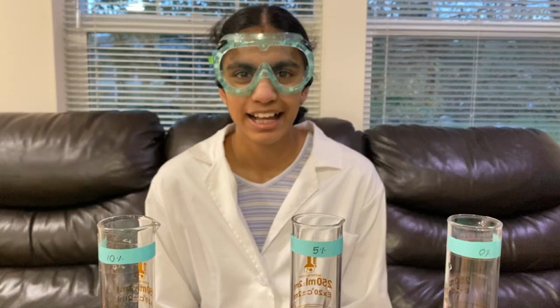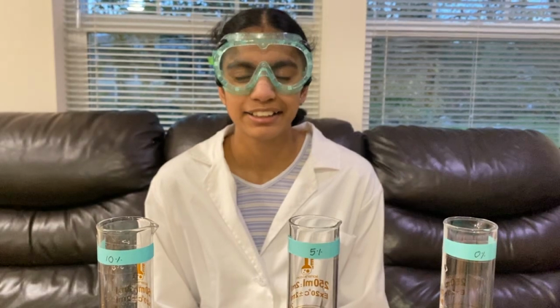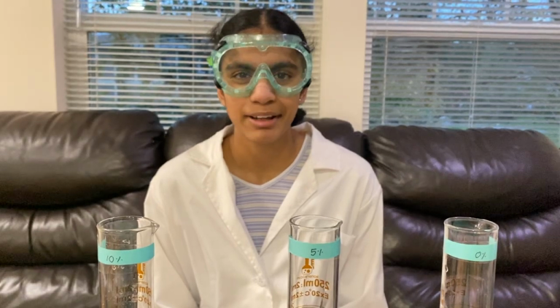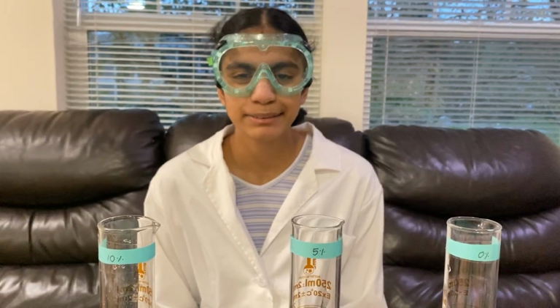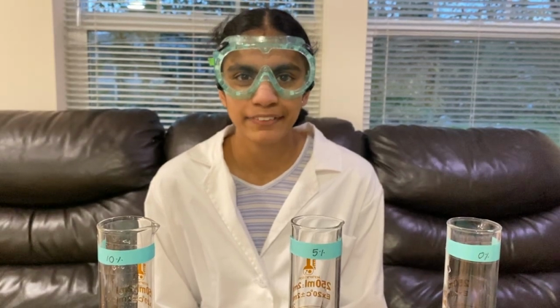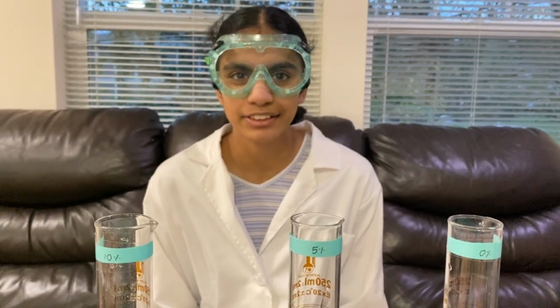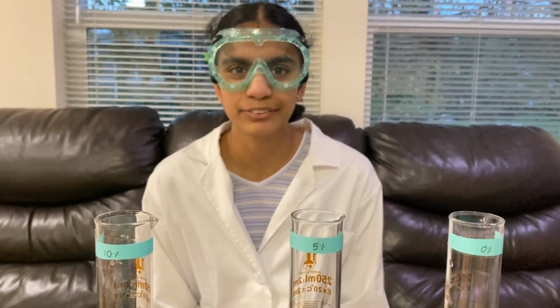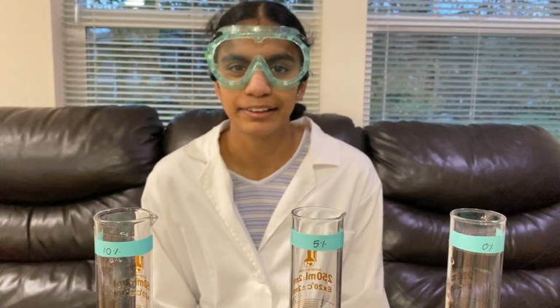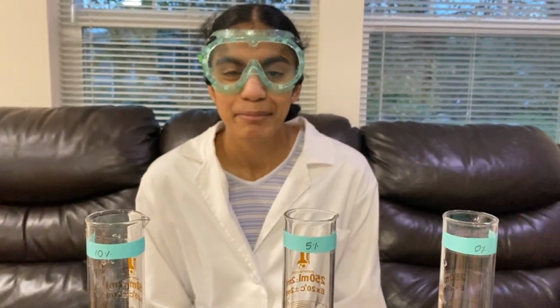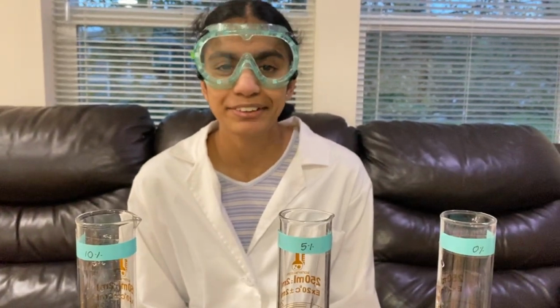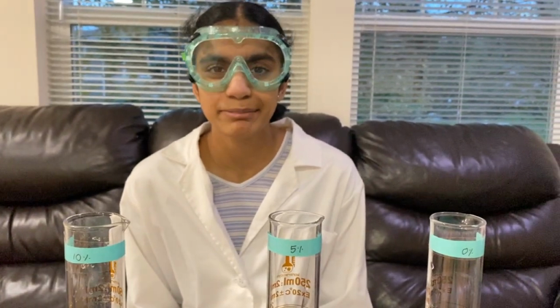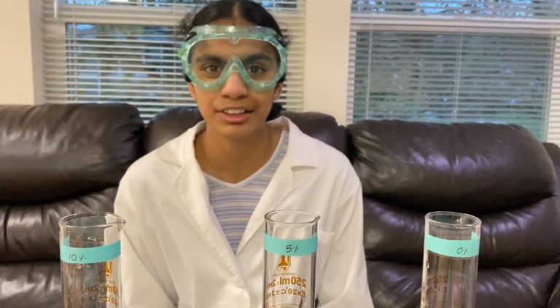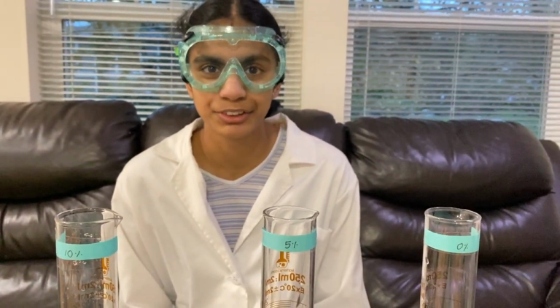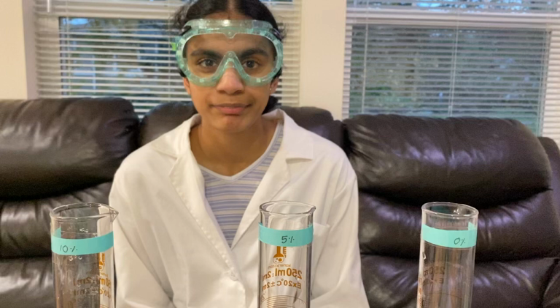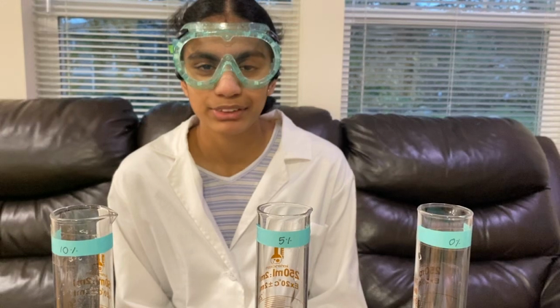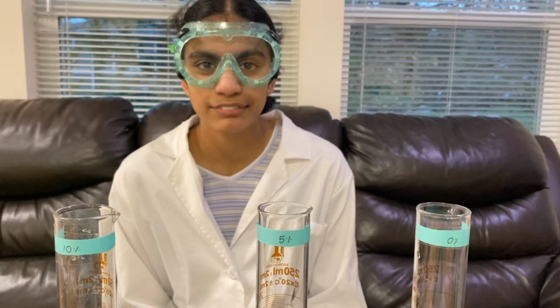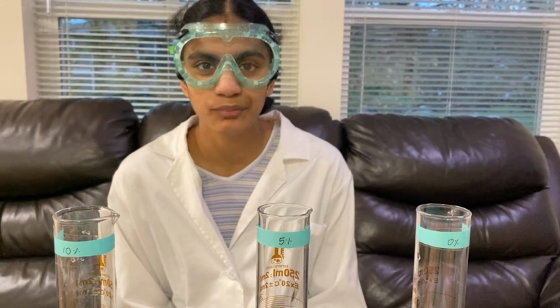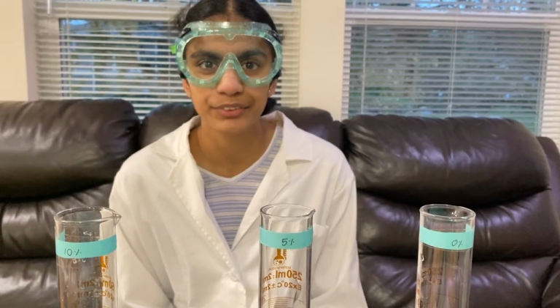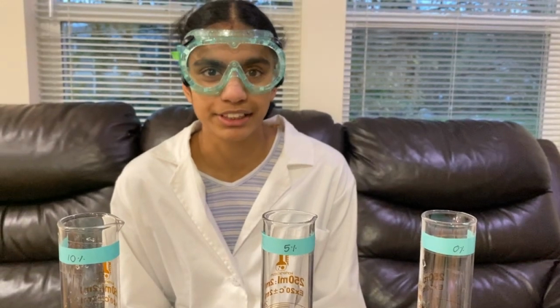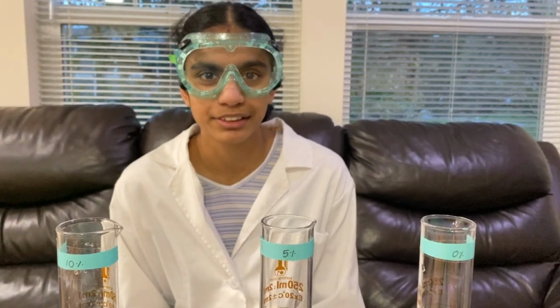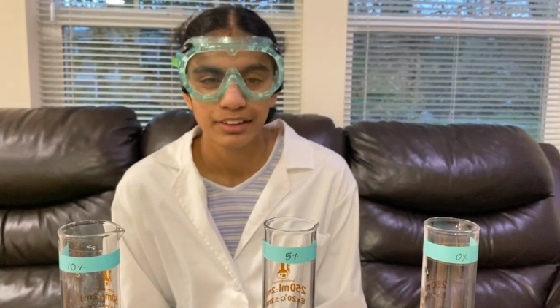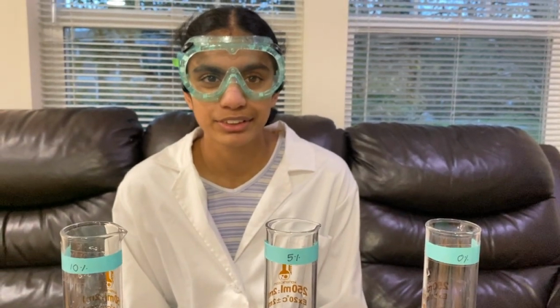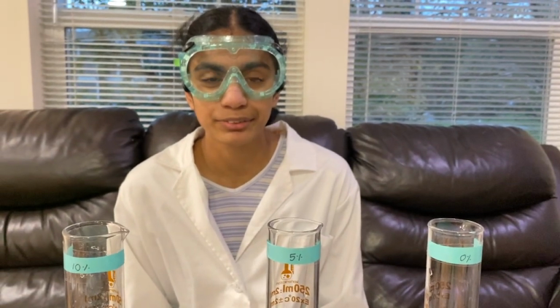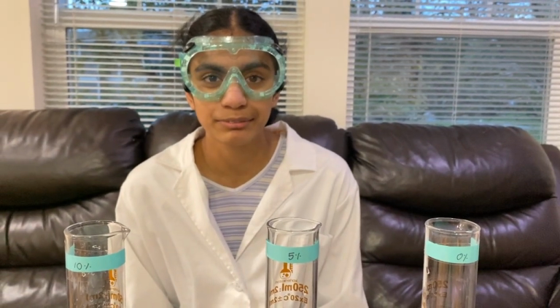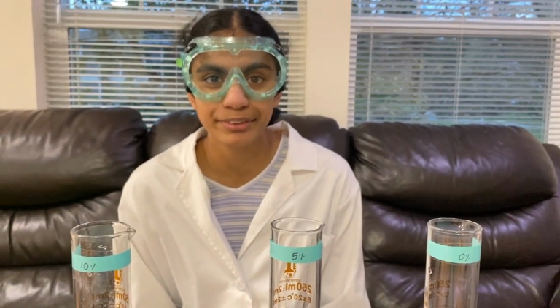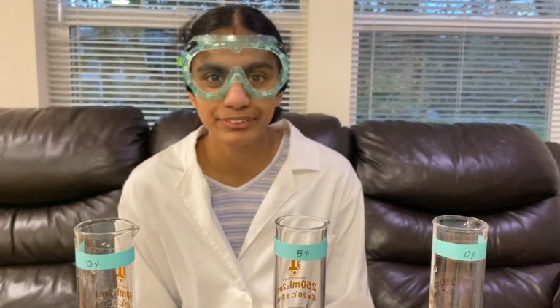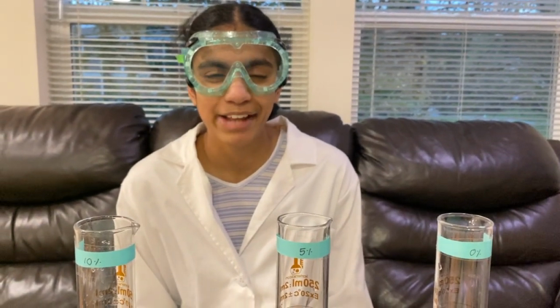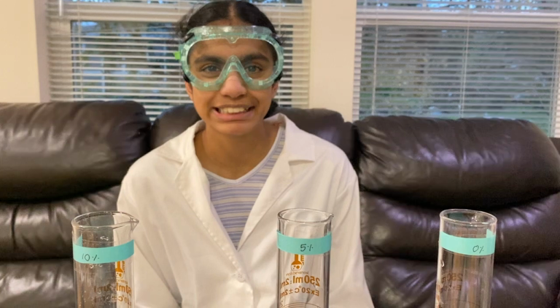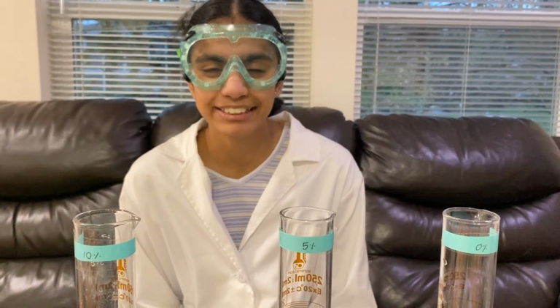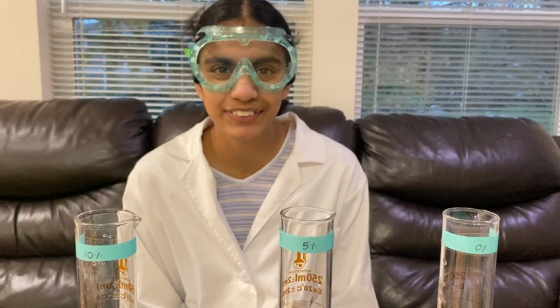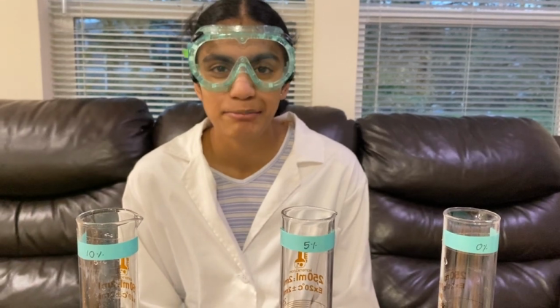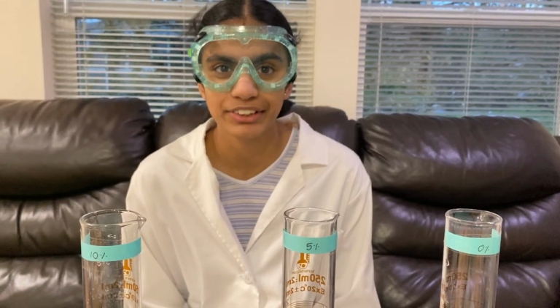Hi, my name is Pragythi Kassani Akula. My partner's name is Sachita Ghosh. We do the event Water Quality. We go to Timberline Middle School and we're on Team Science Squad B33.